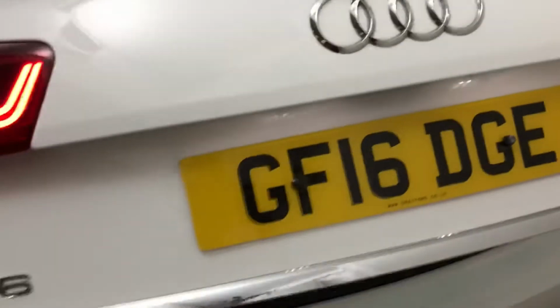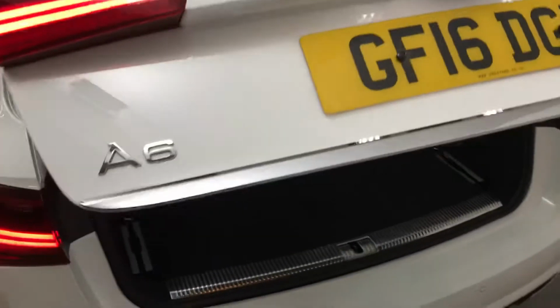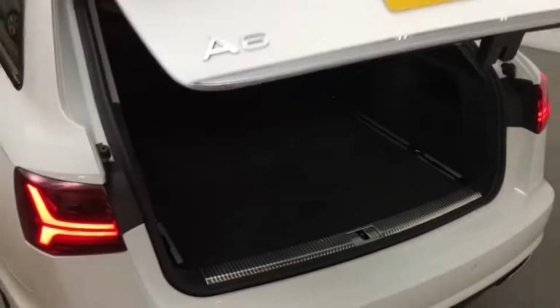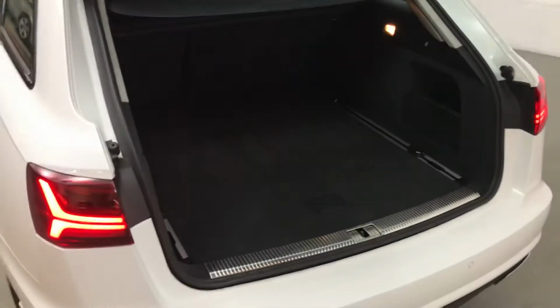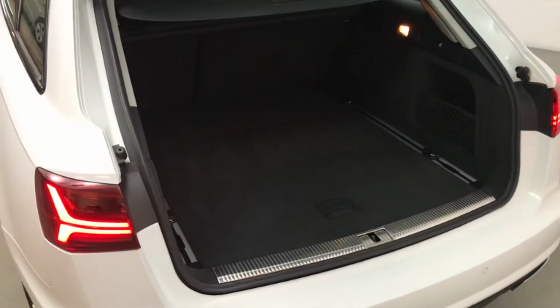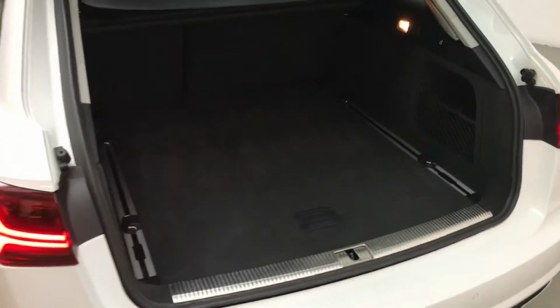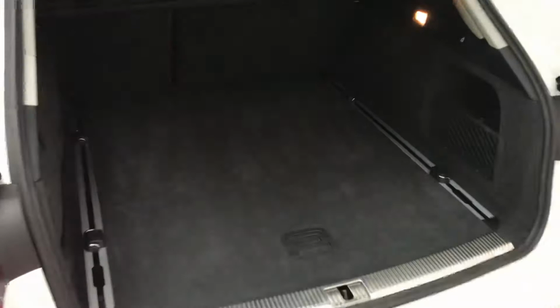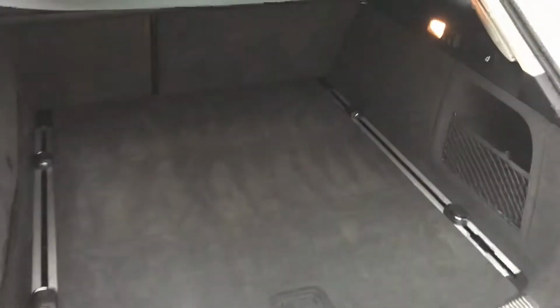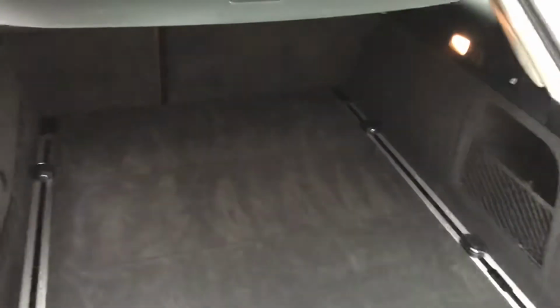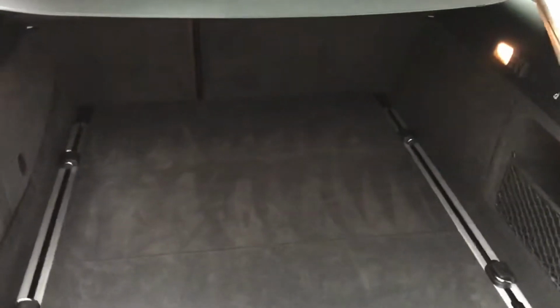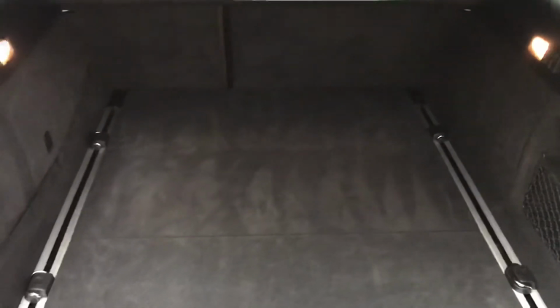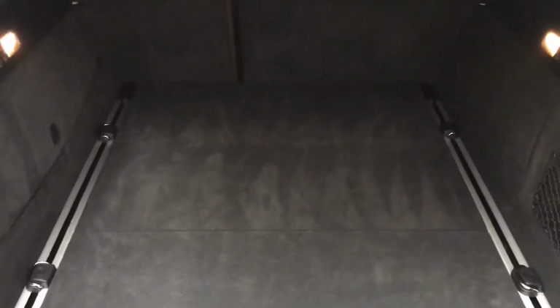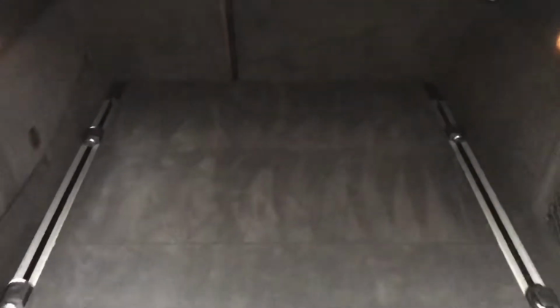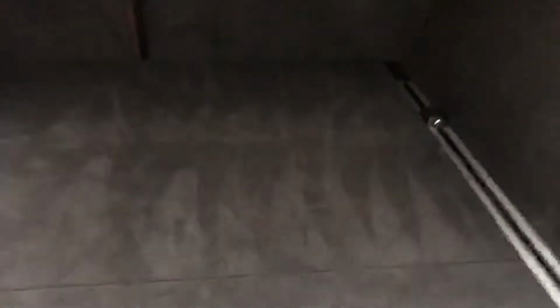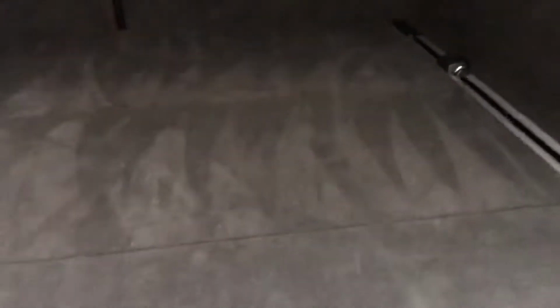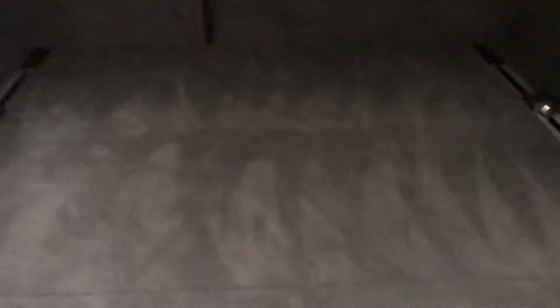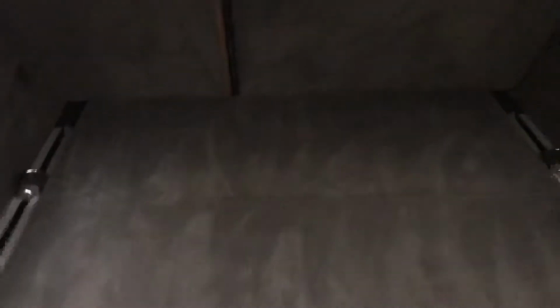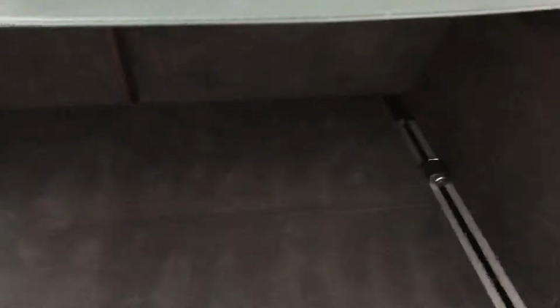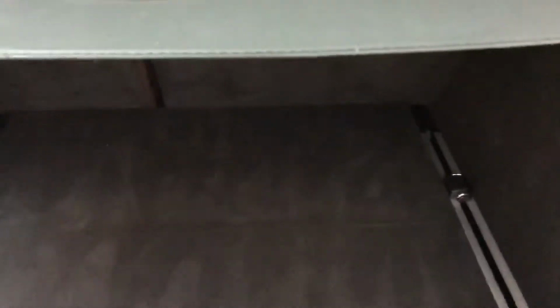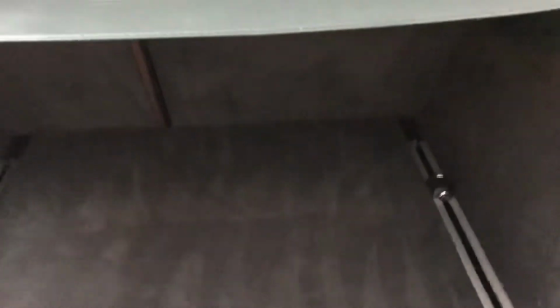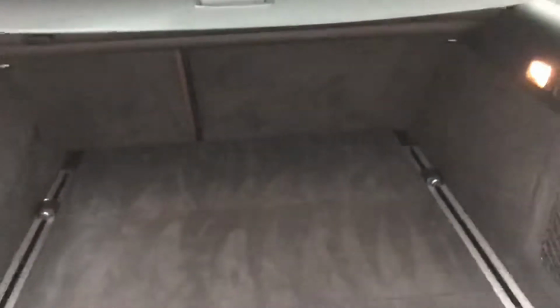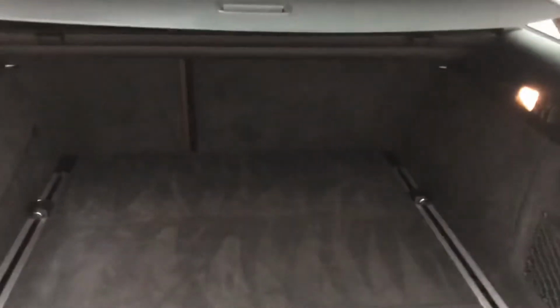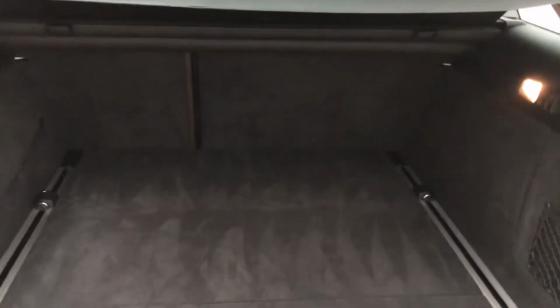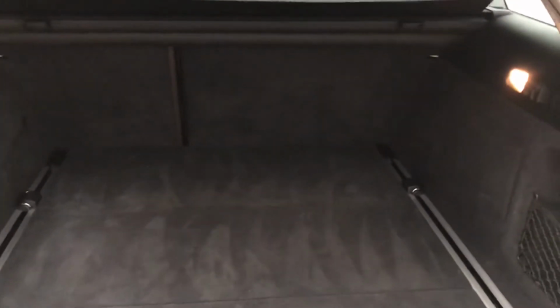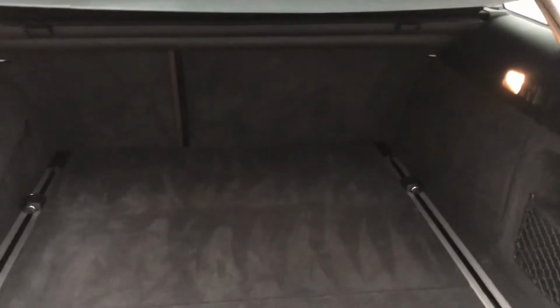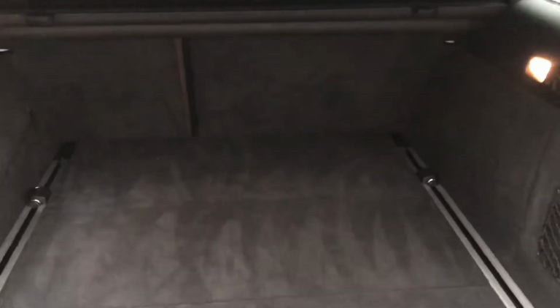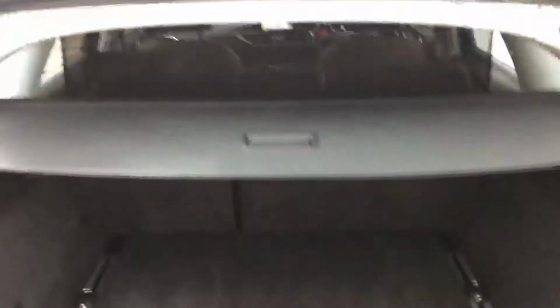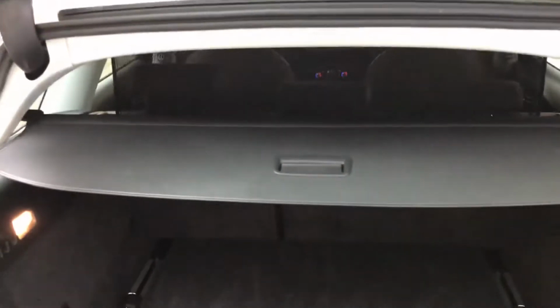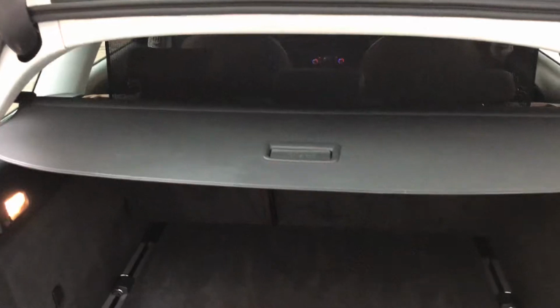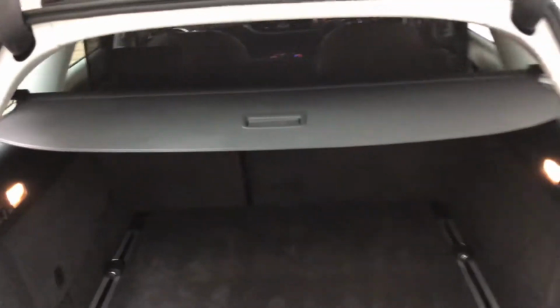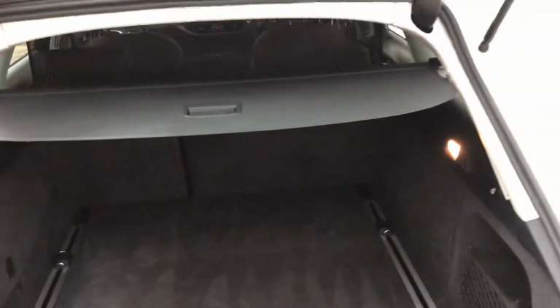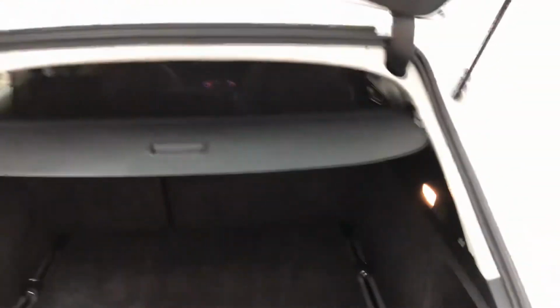This is the party piece of the Avant — this huge, huge boot. Lots of space, and if you need any more space for whatever reason, you can put the back seats flat as well. There's also a cargo net just to keep everything safe.